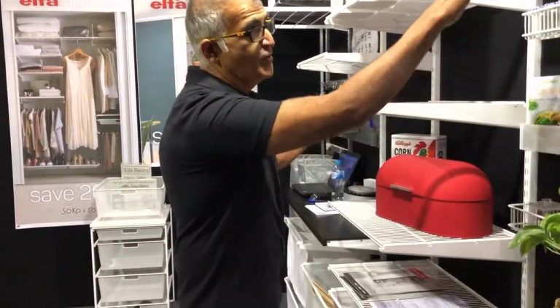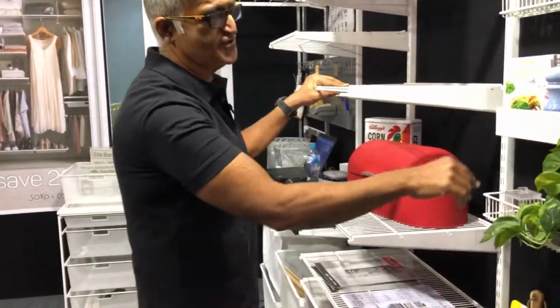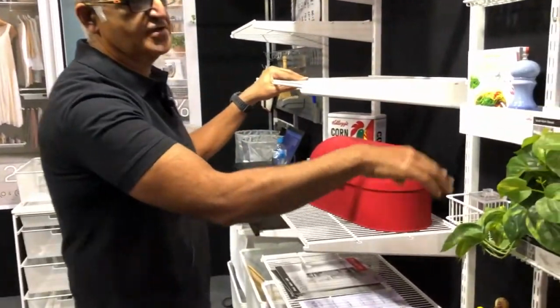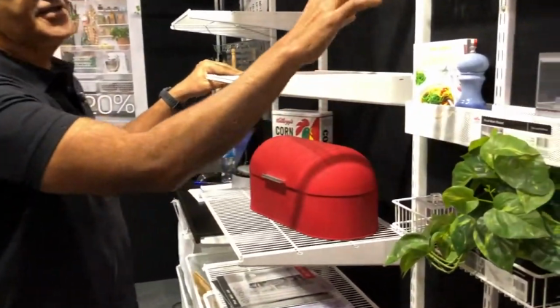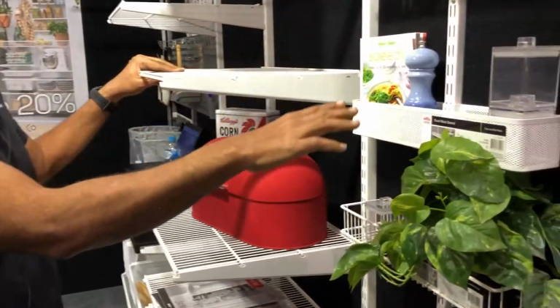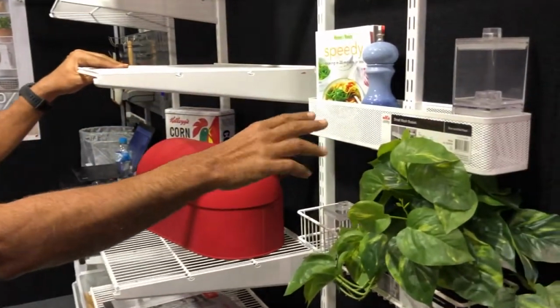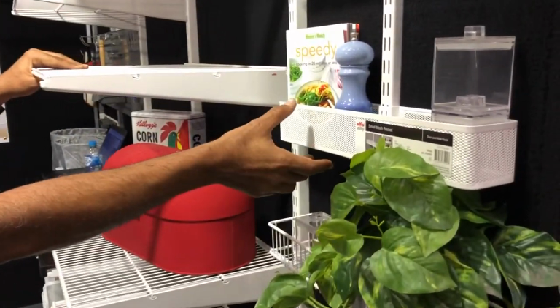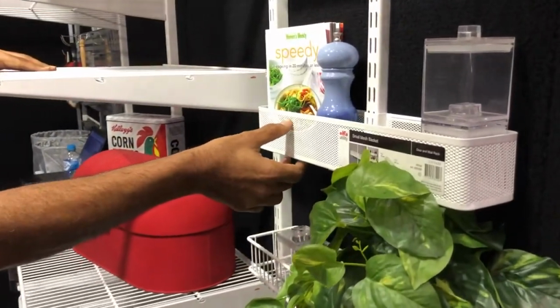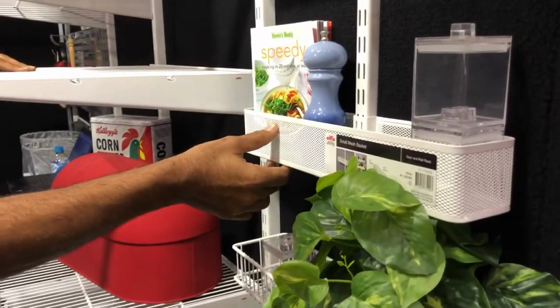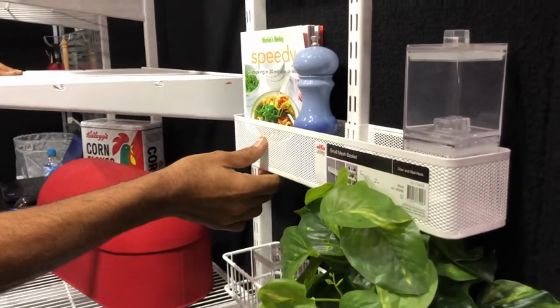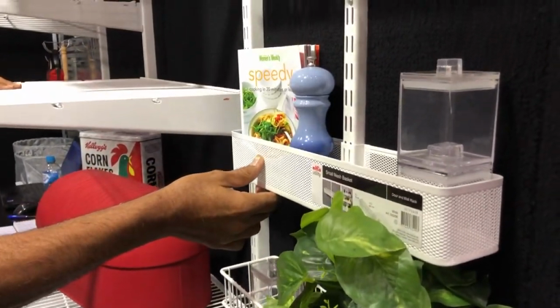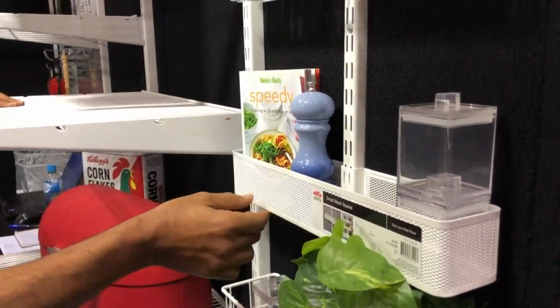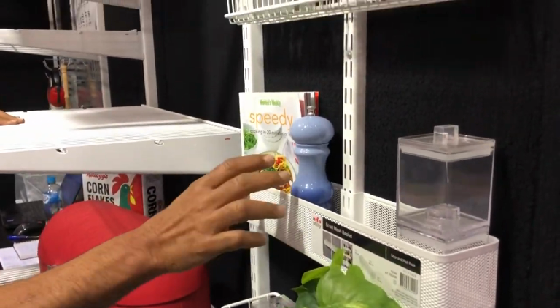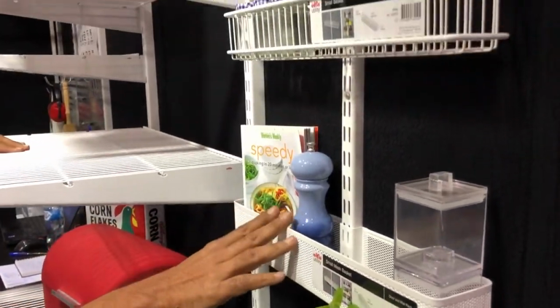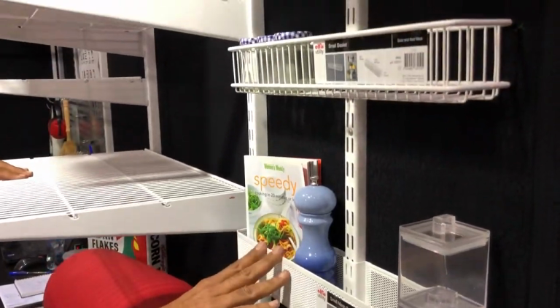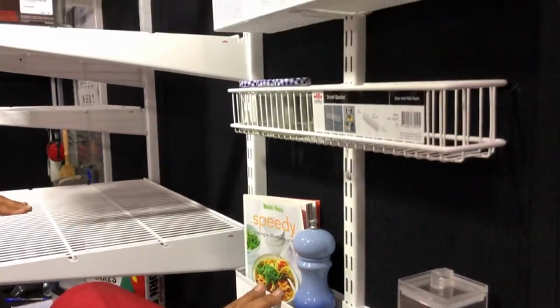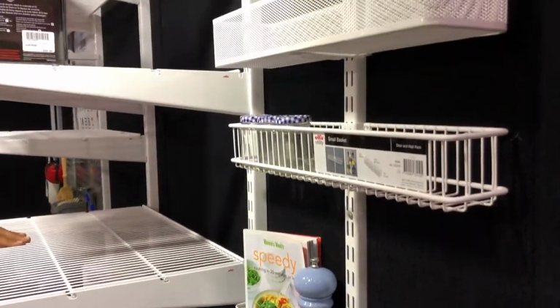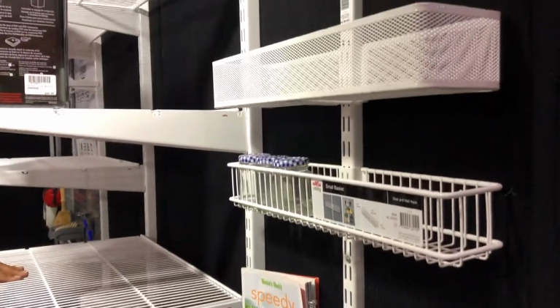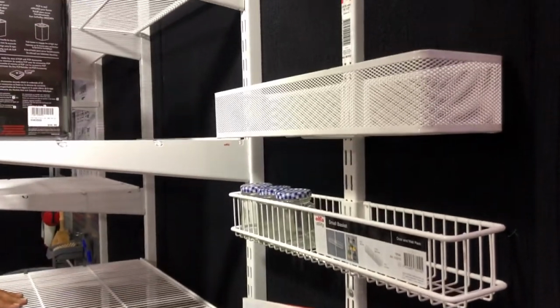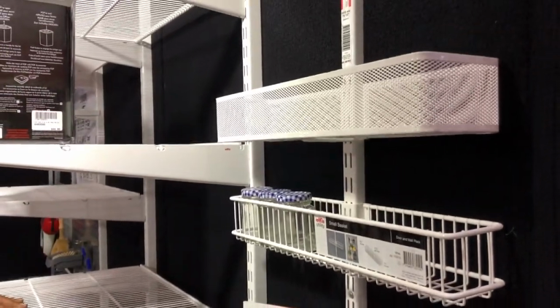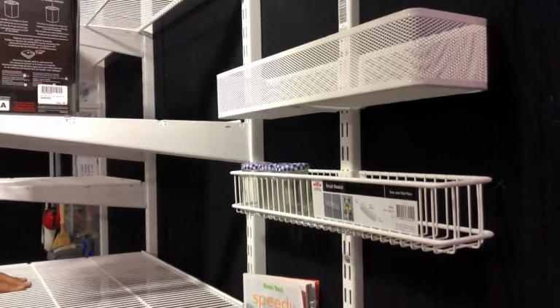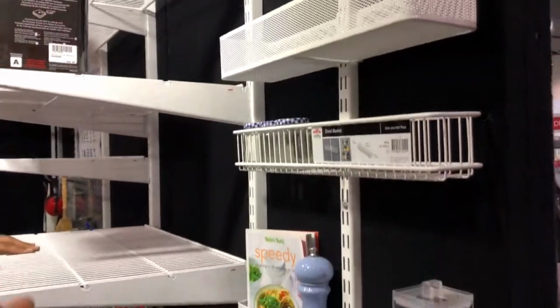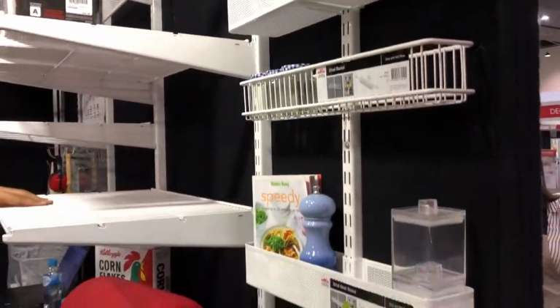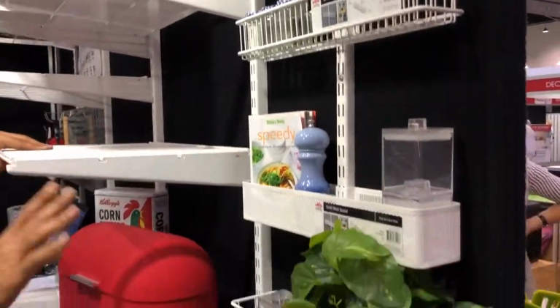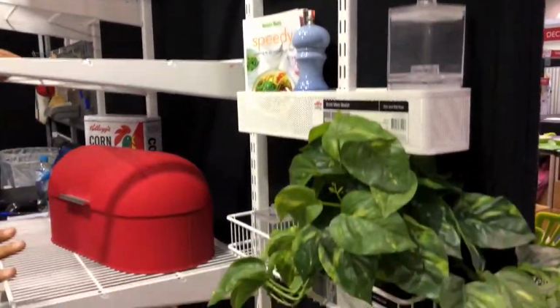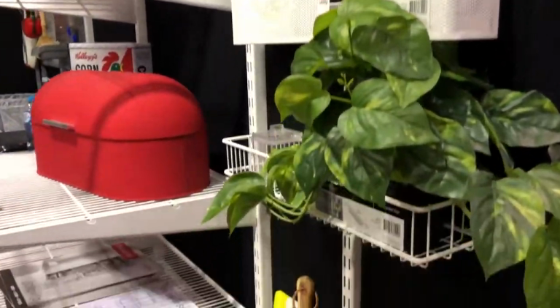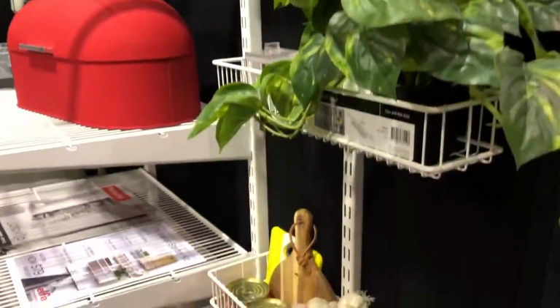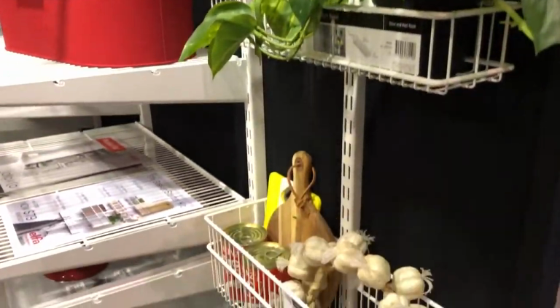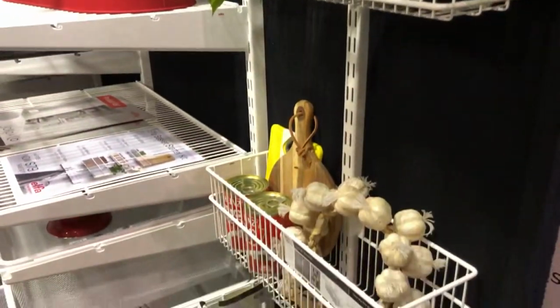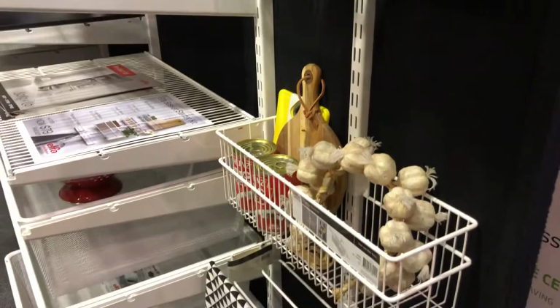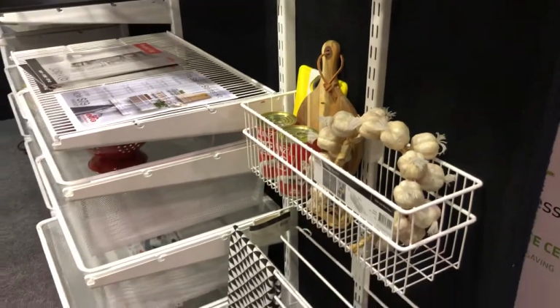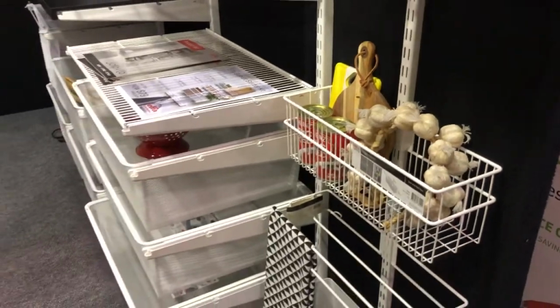We've also got the utility track system. This hooks on the back of a door. Put all your spices — see them at a glance on the back of a door and you'll see everything in one go. Never ever be cluttered.